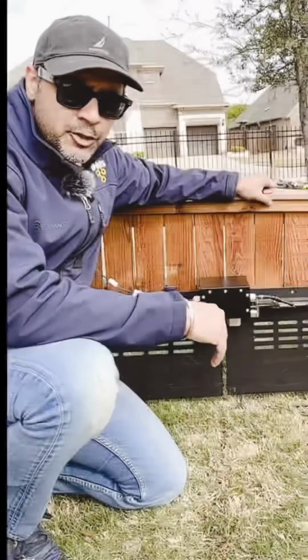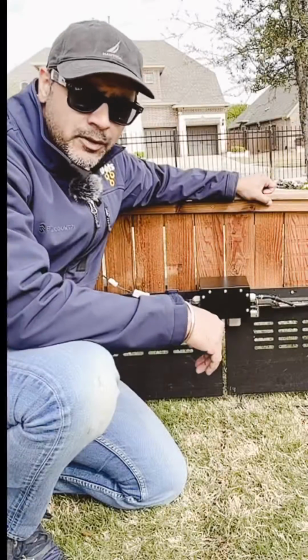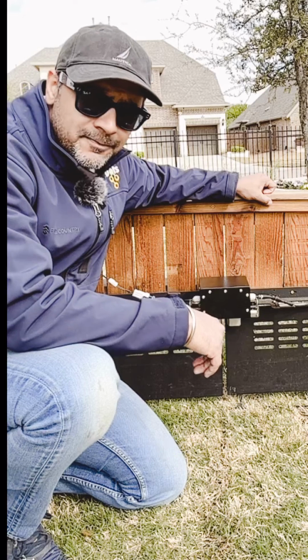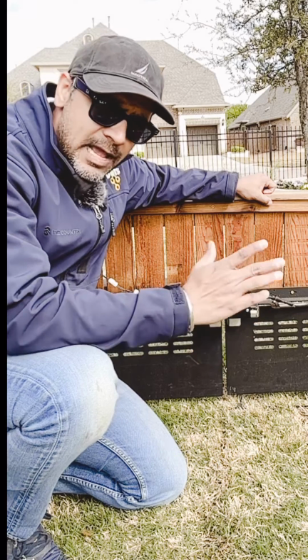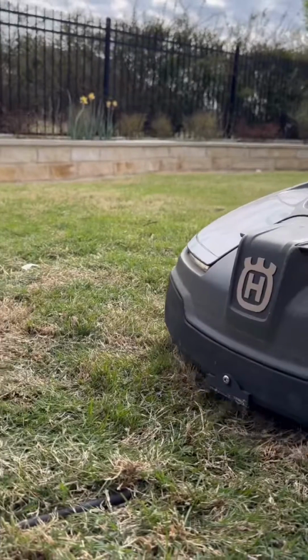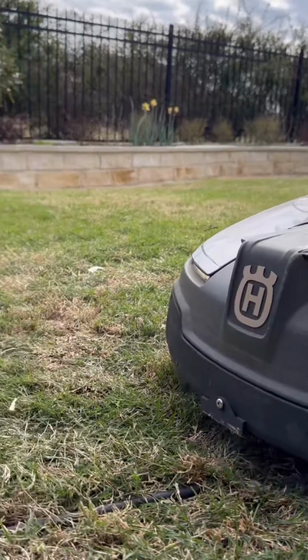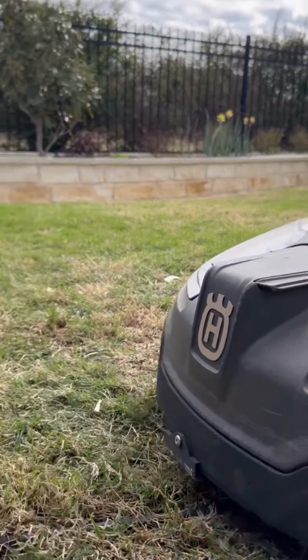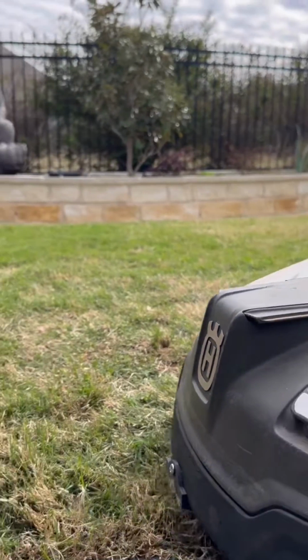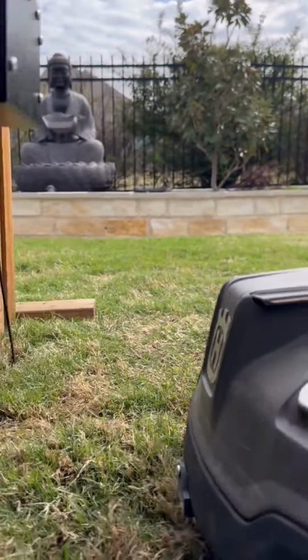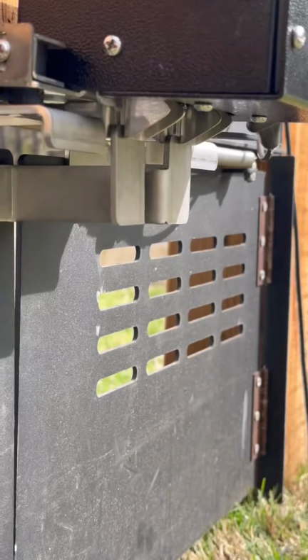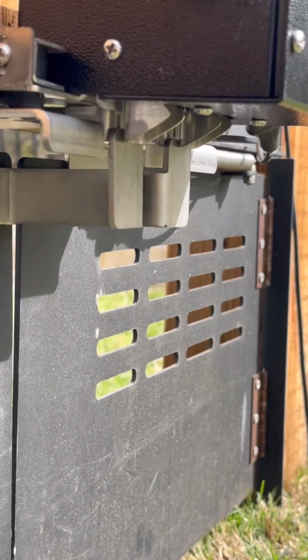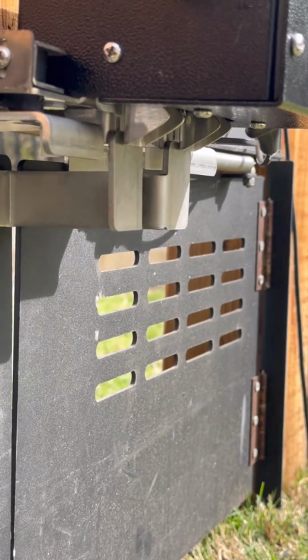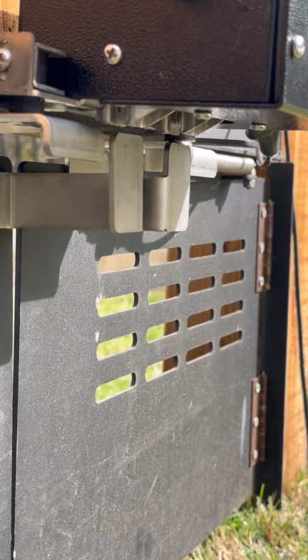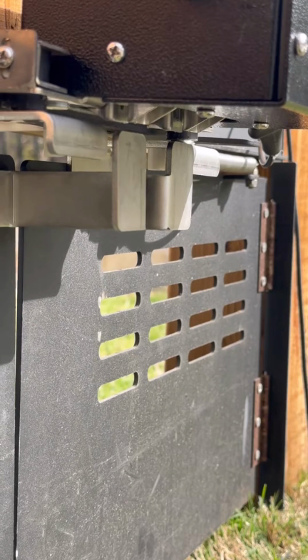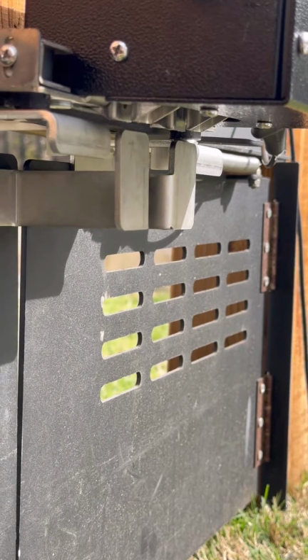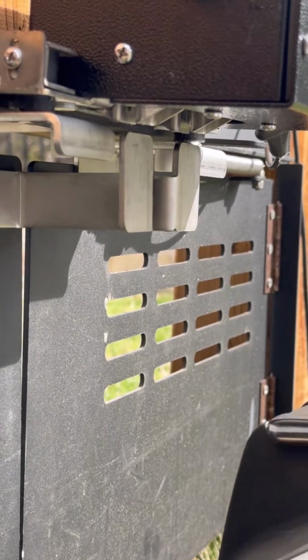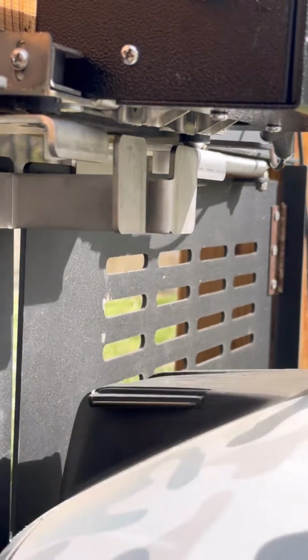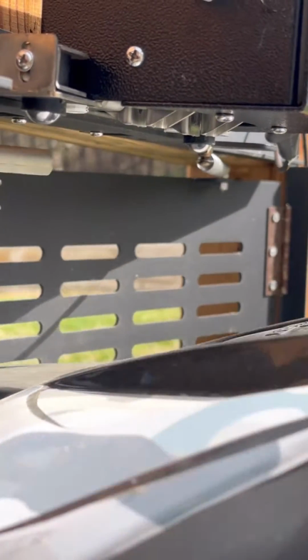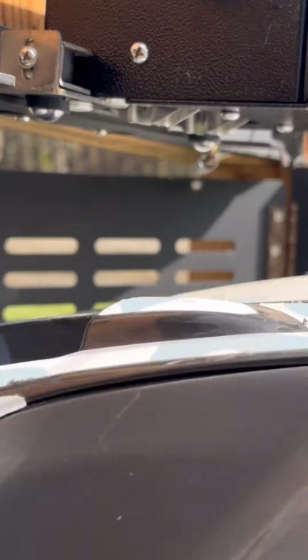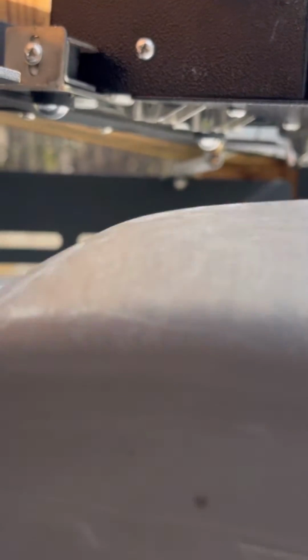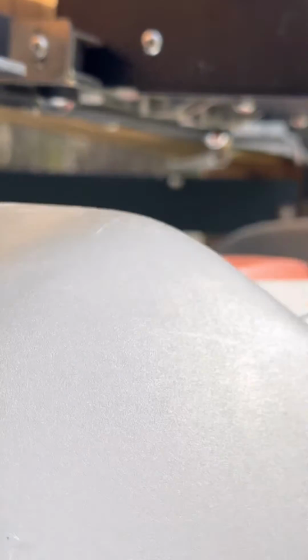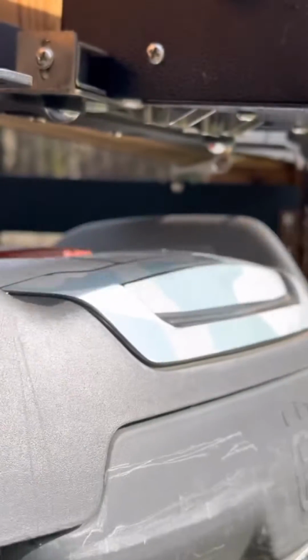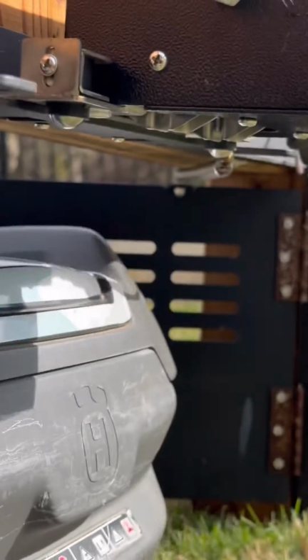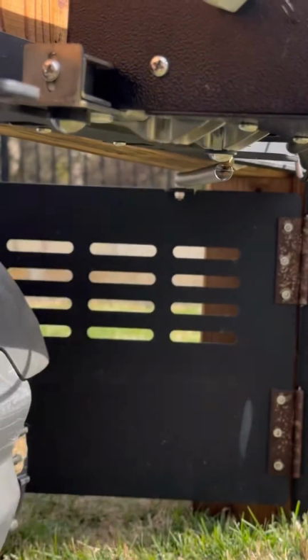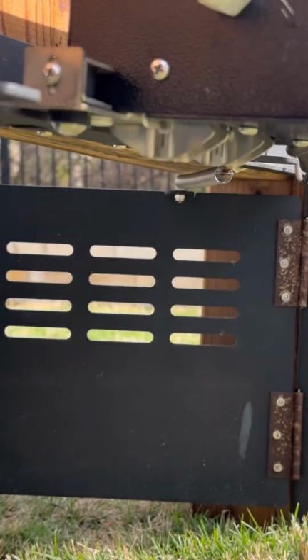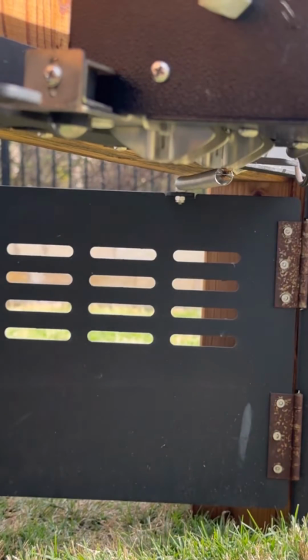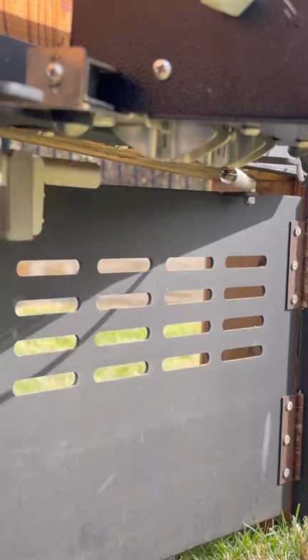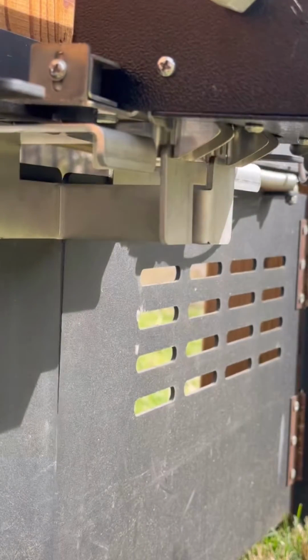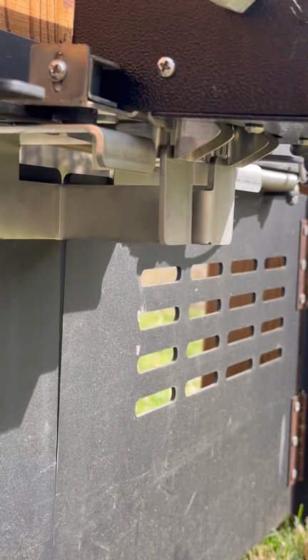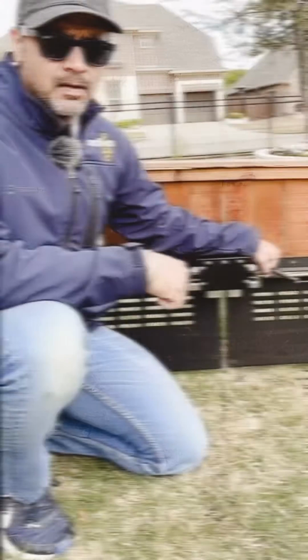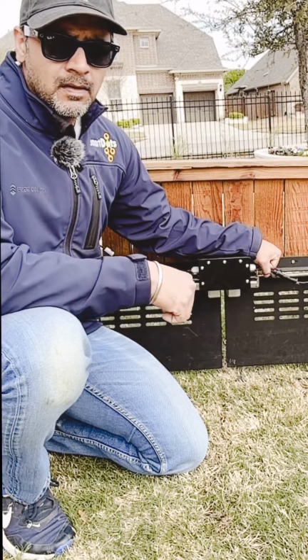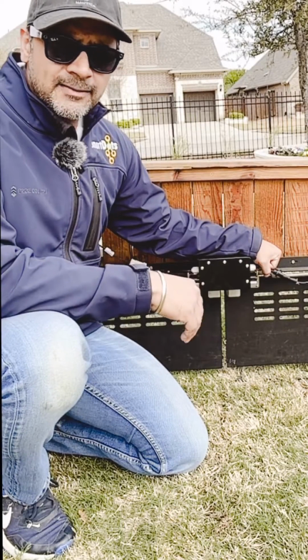Let me show you how it works. As the mower approaches the gate, the magnet on the mower unlocks the gate. The gate latch unlocks instantly allowing the mower to pass through. As soon as the mower clears the gate, the gates swing back and latch instantly.